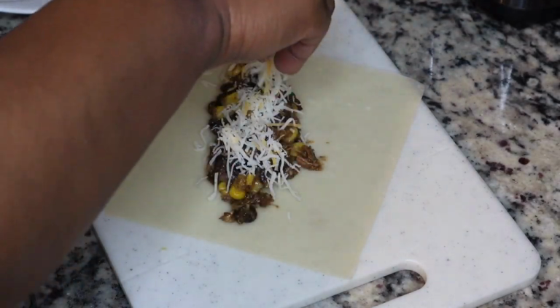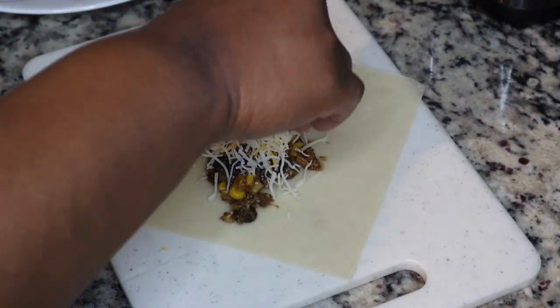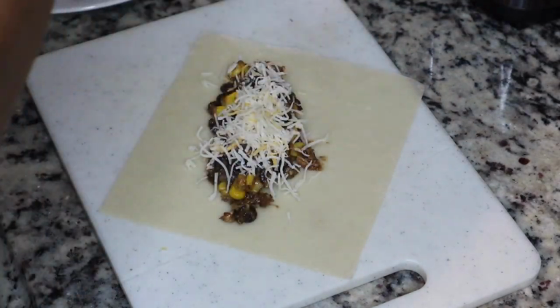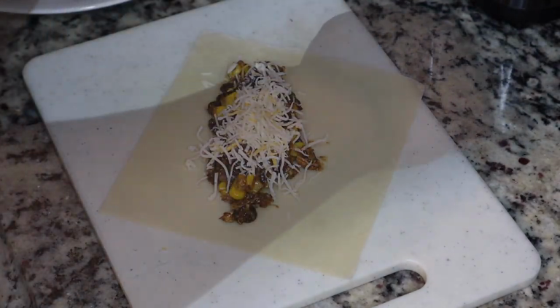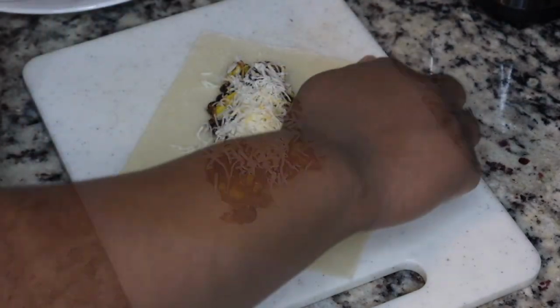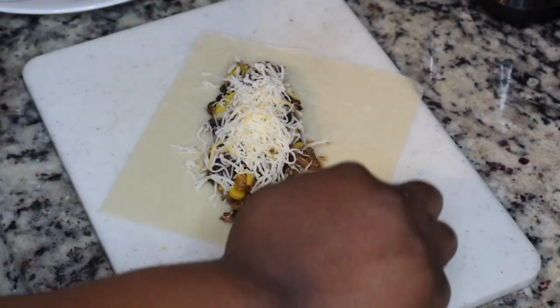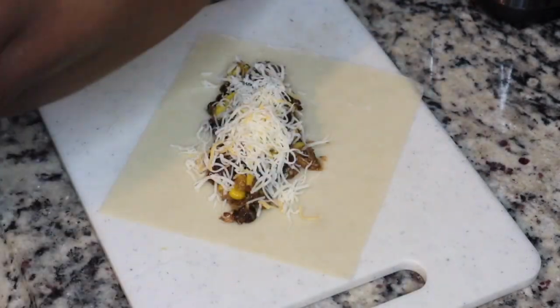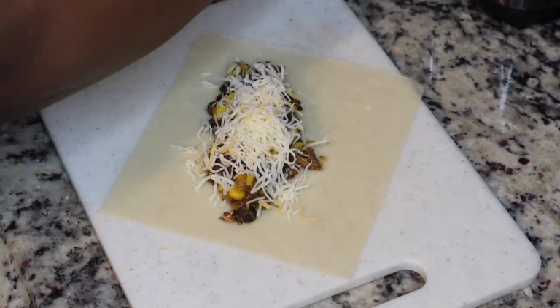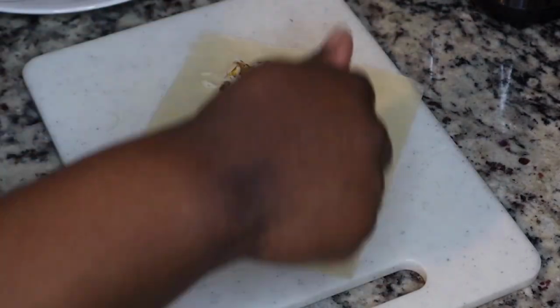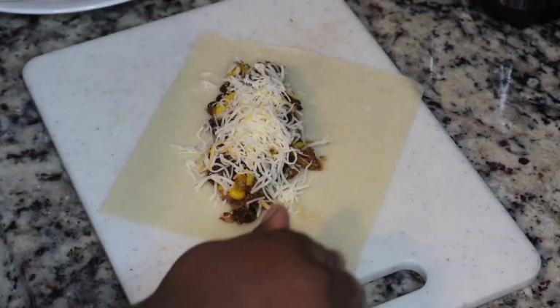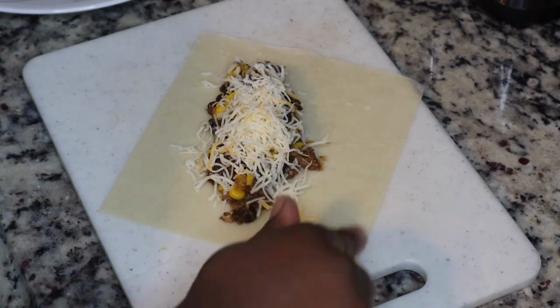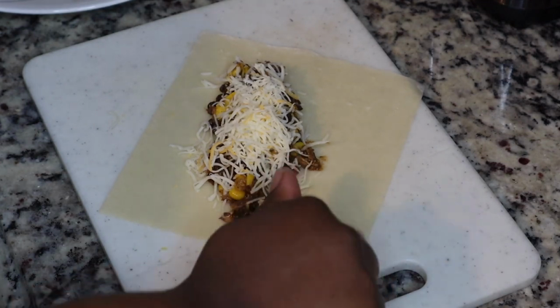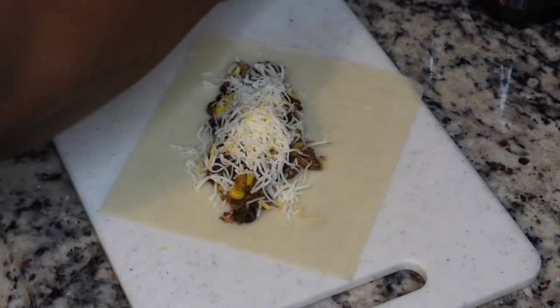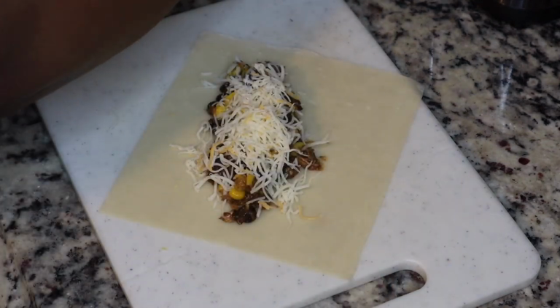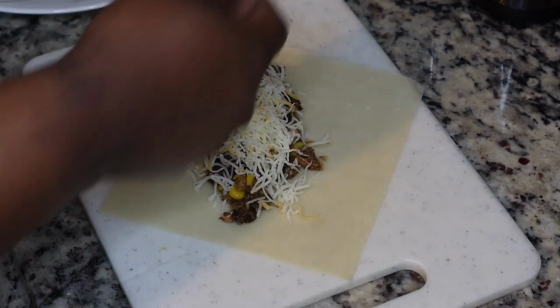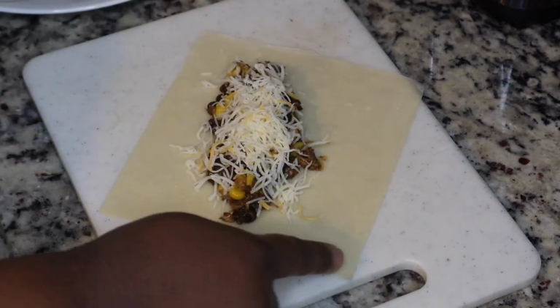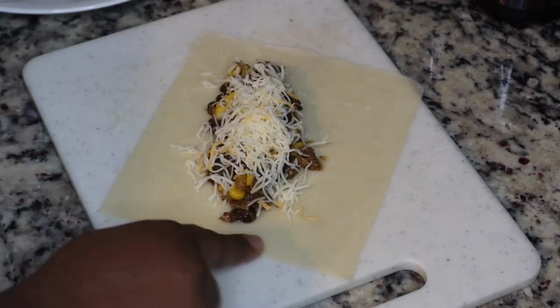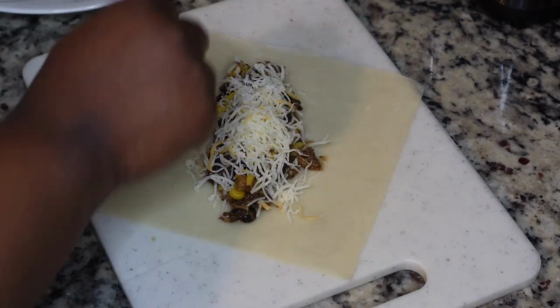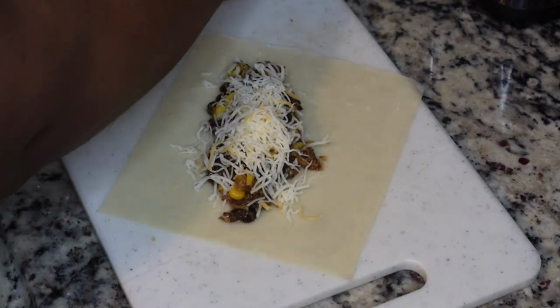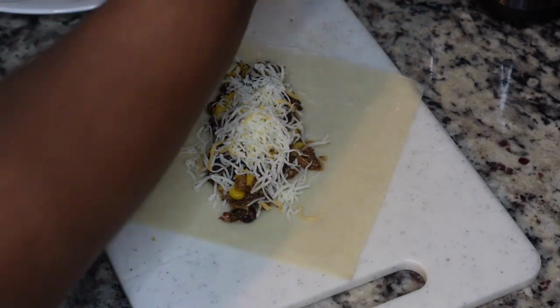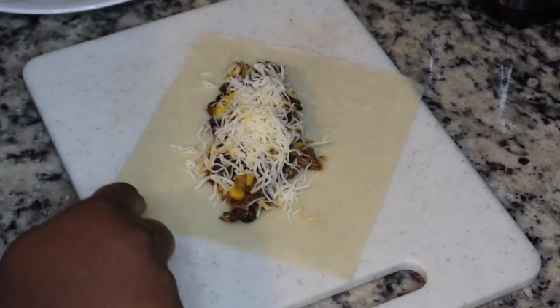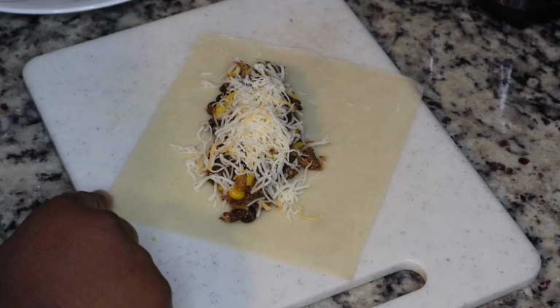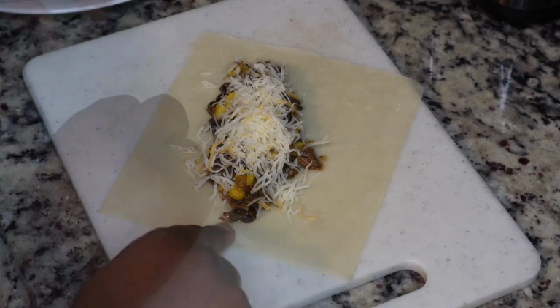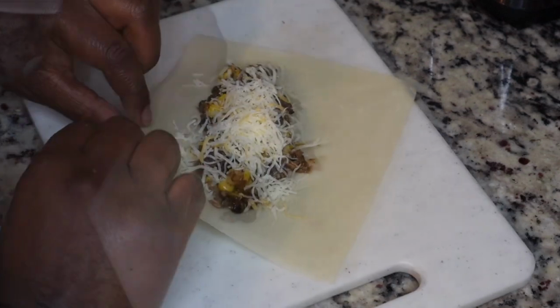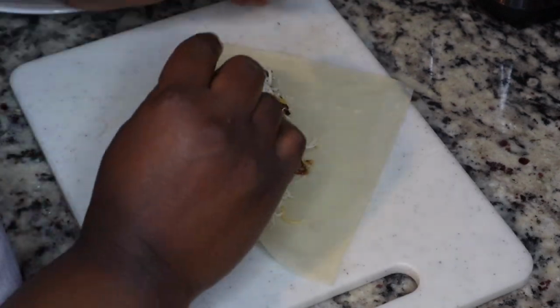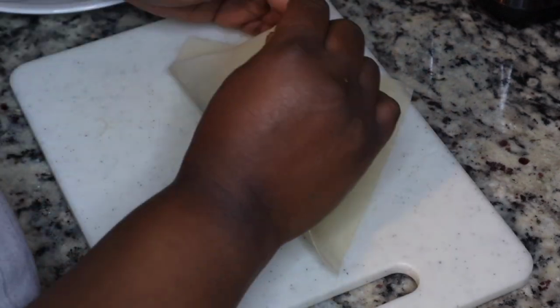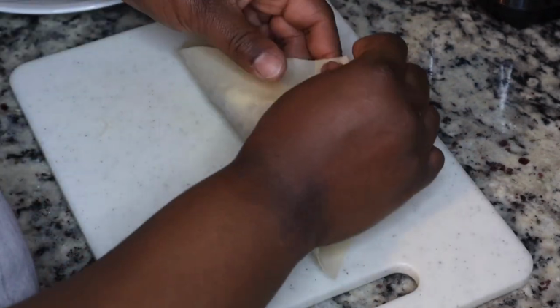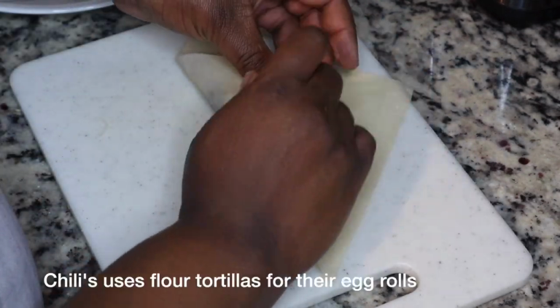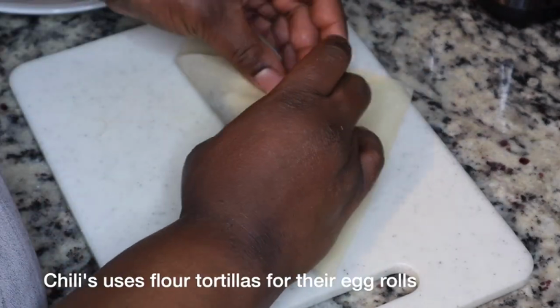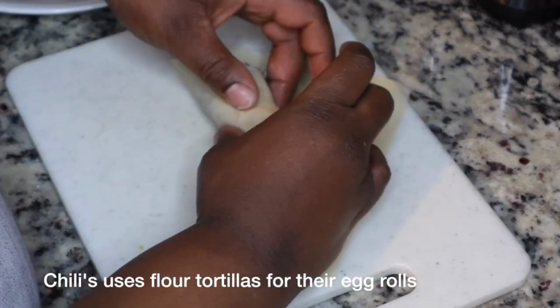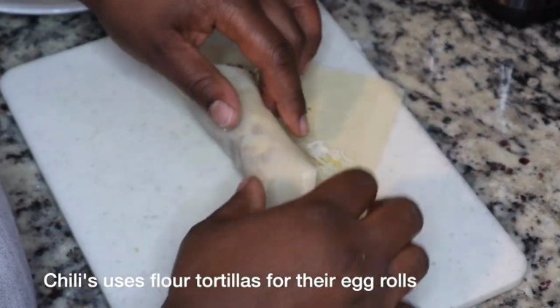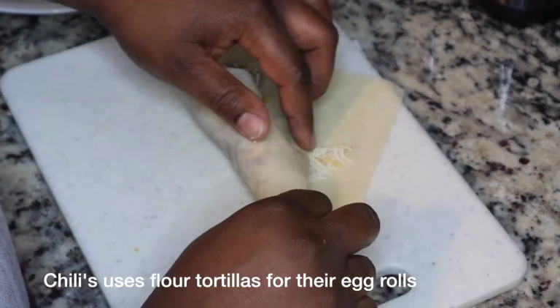Make sure you preheat your oil — I'm using vegetable oil — preheat to 350 degrees Fahrenheit, and we're just going to fry these until they're nice and golden brown. These were so delicious, and this was my first time making egg rolls, and they turned out really really well.